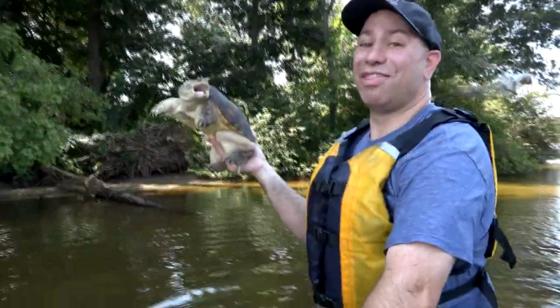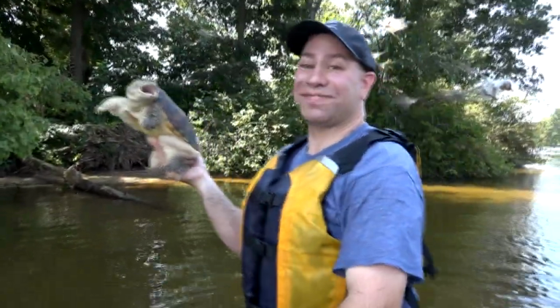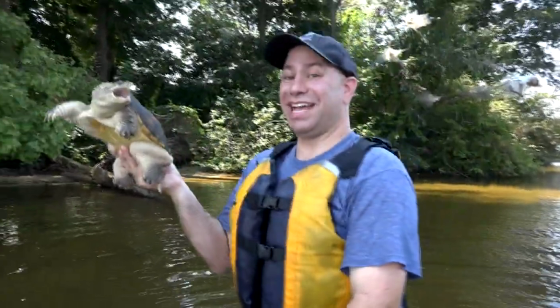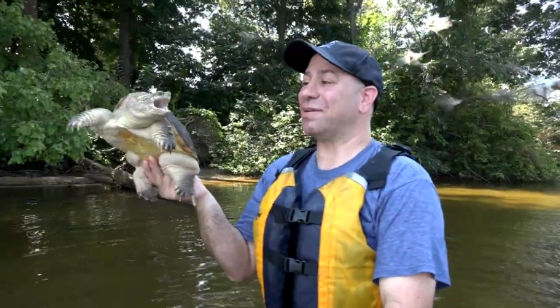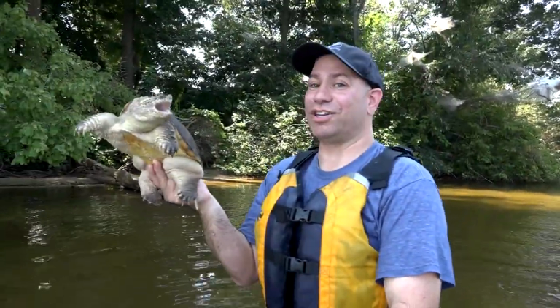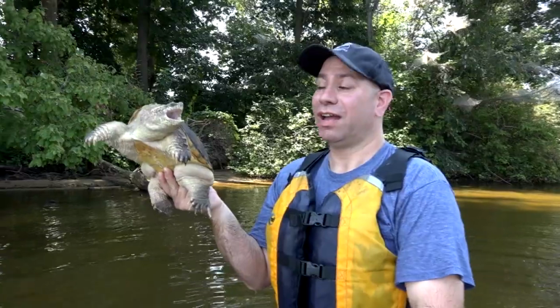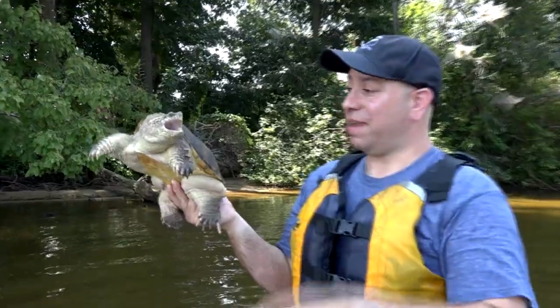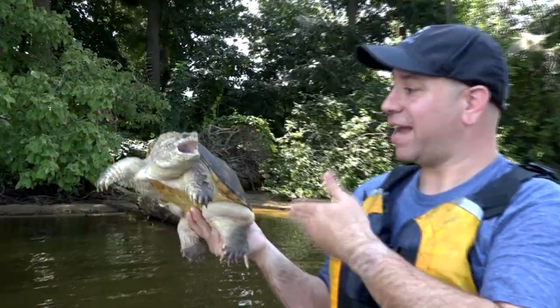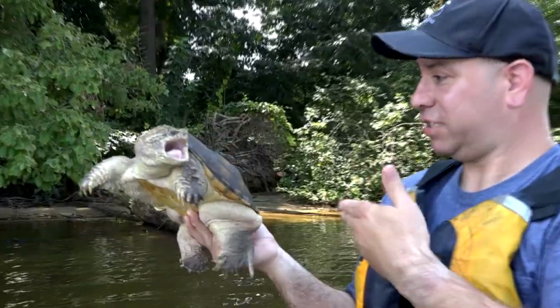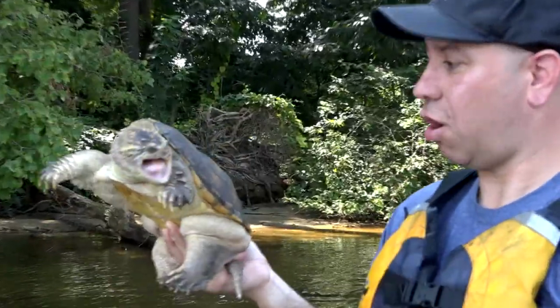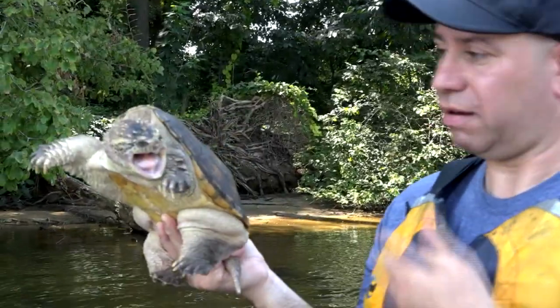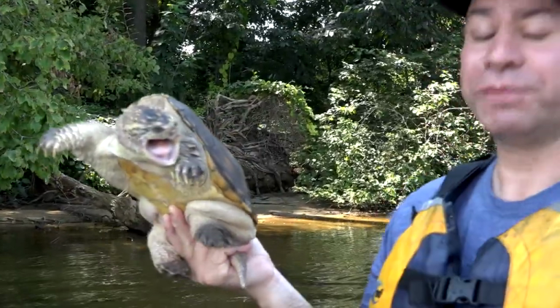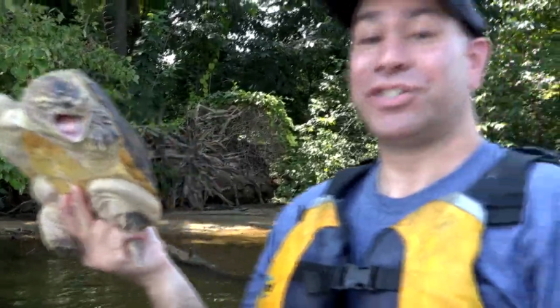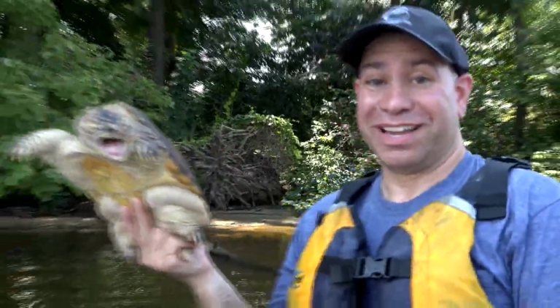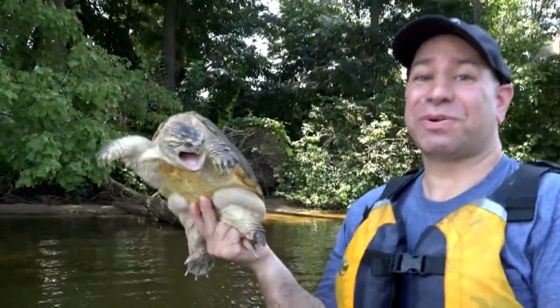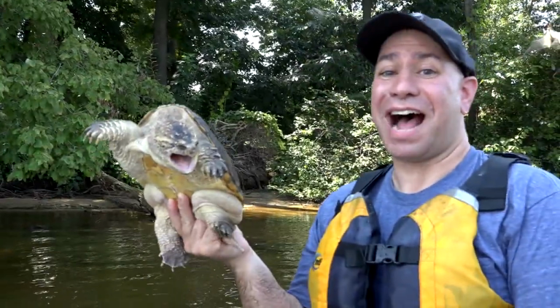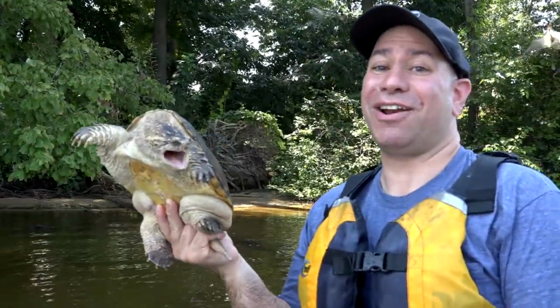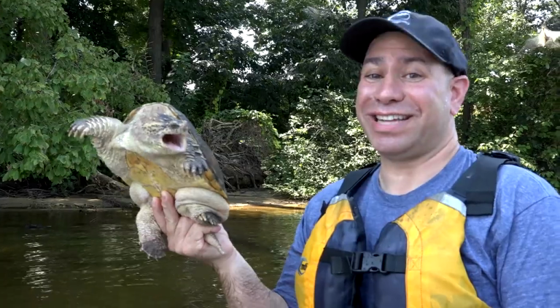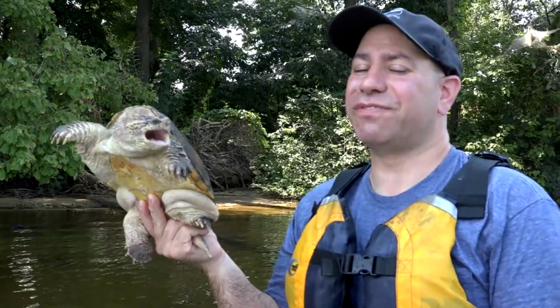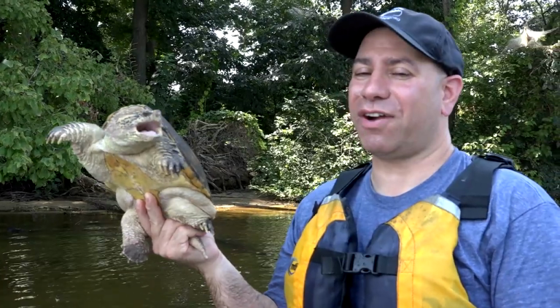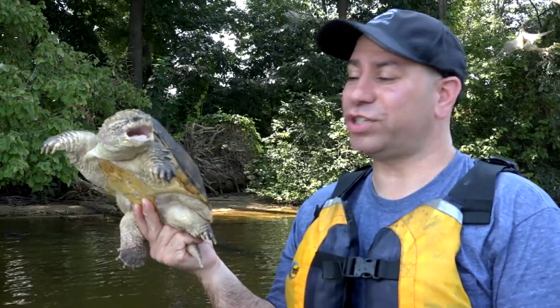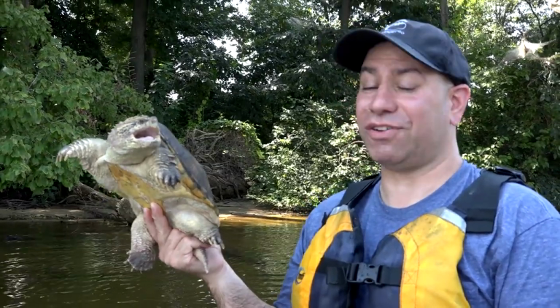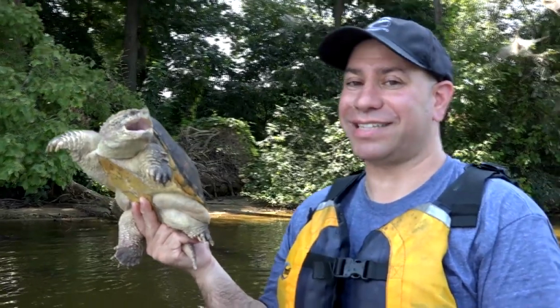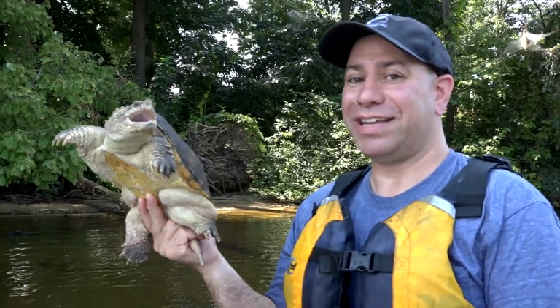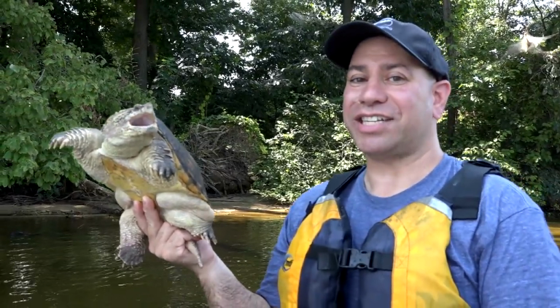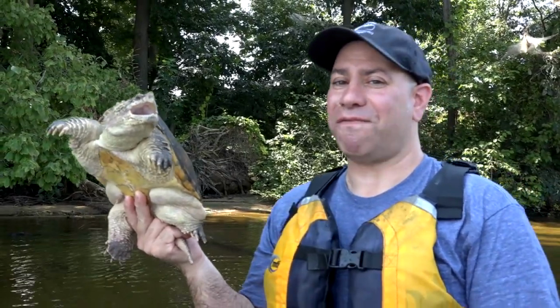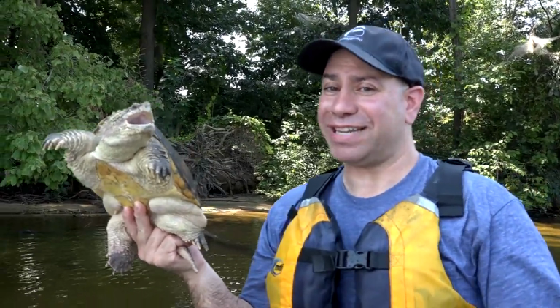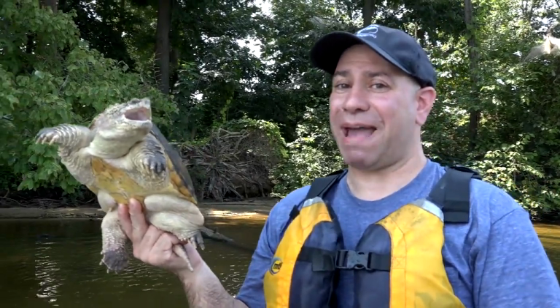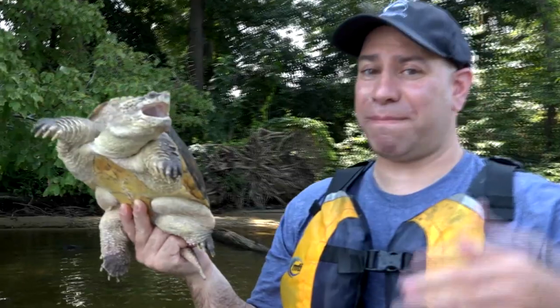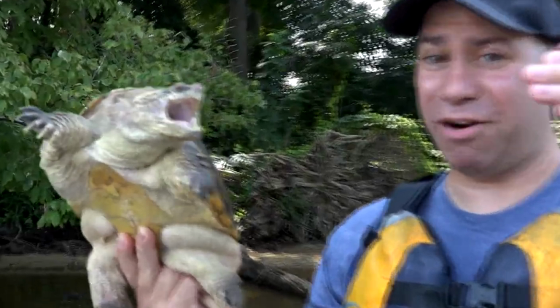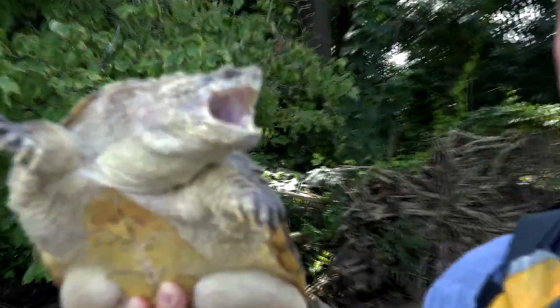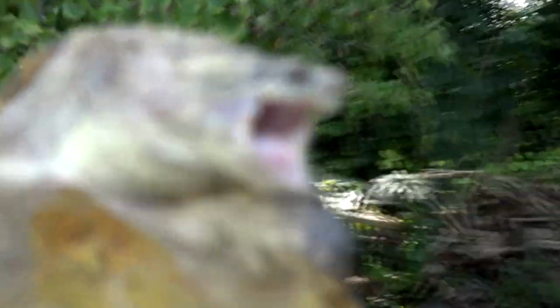This is a common snapping turtle — and 'common' is just what they're called, not an insult. She is one of the top predators in this area. She's not full size — these guys will actually get about 50 to 60 pounds and about as big around as a garbage can lid.